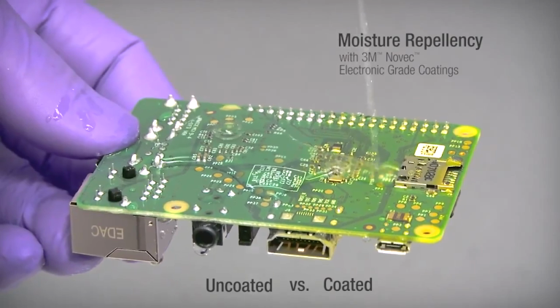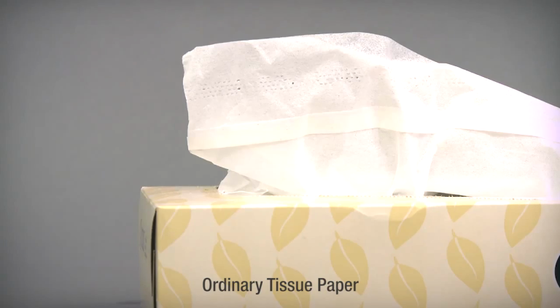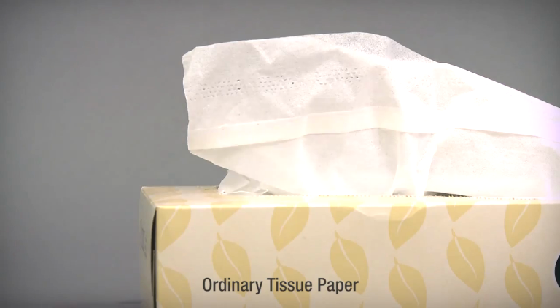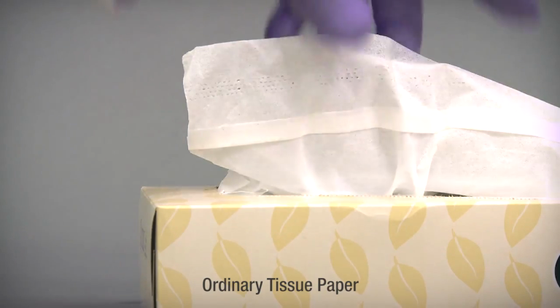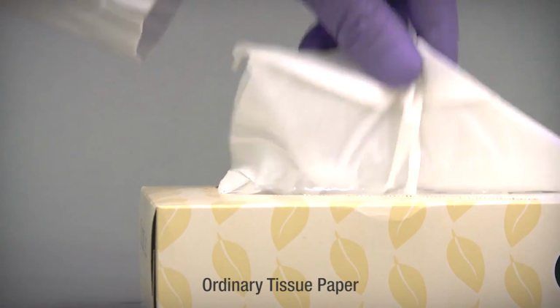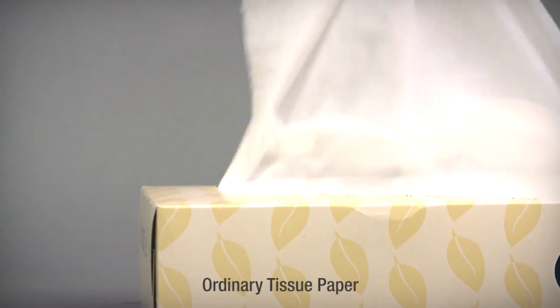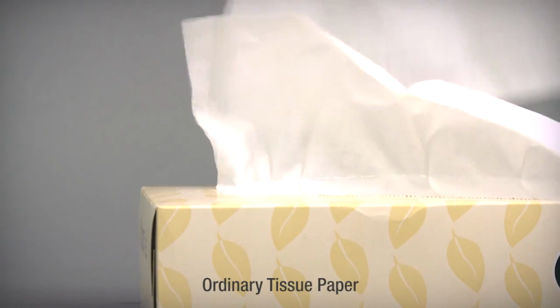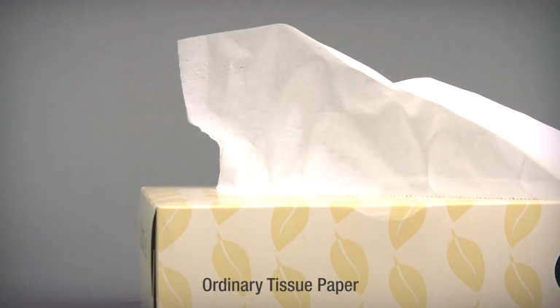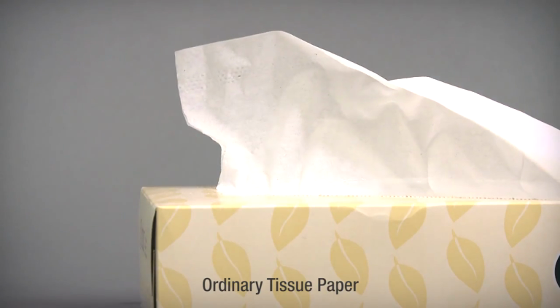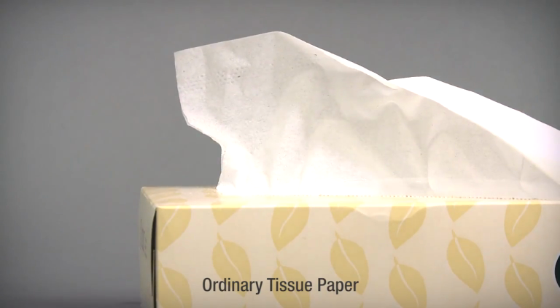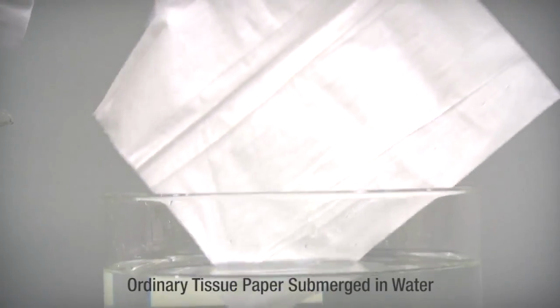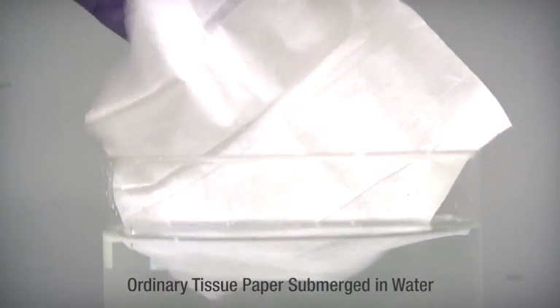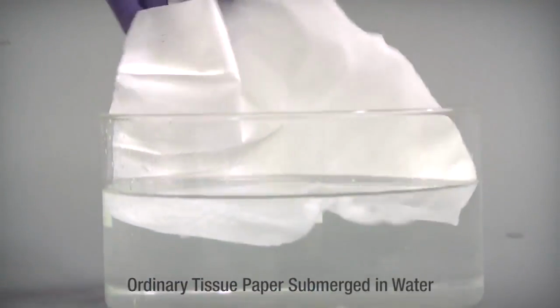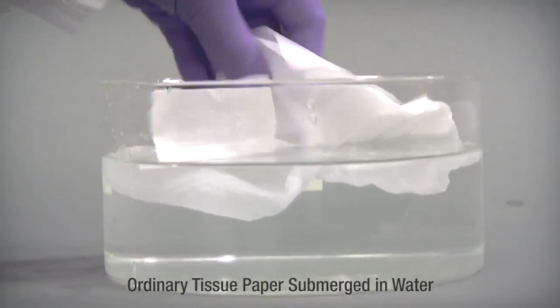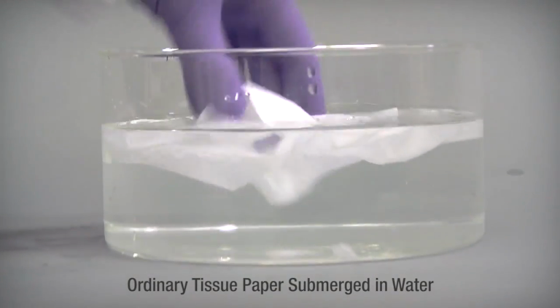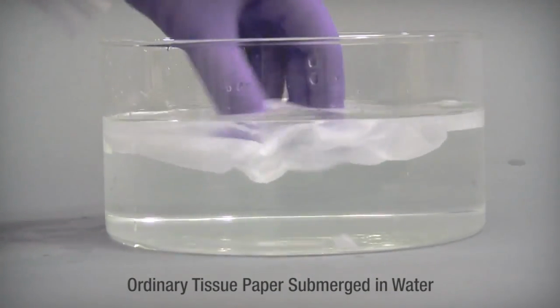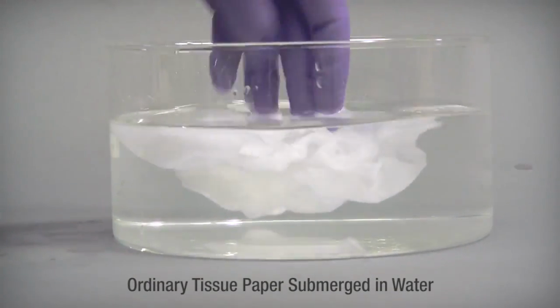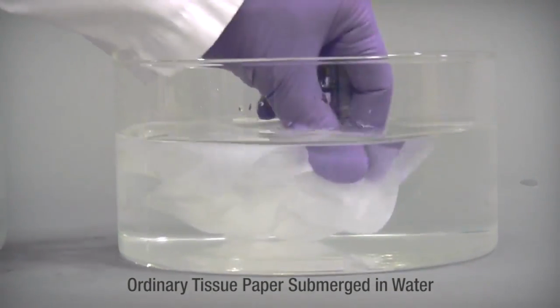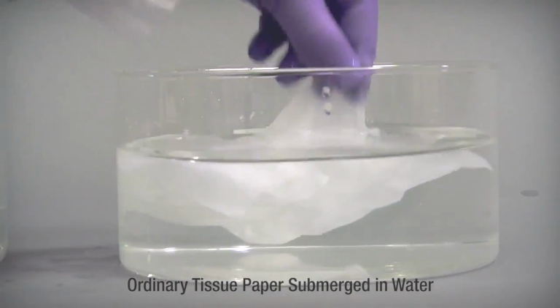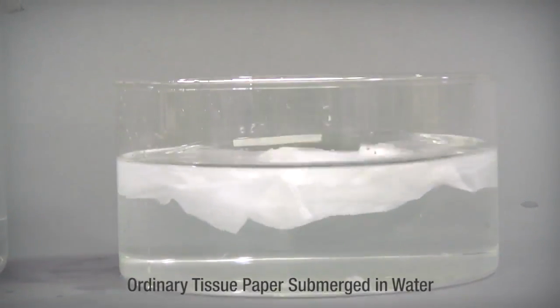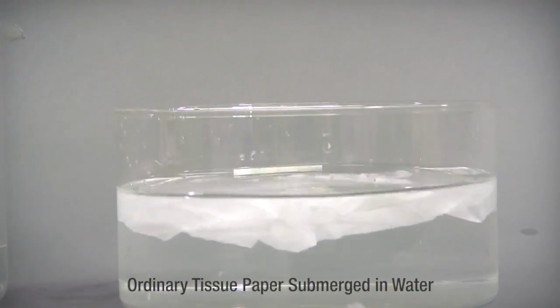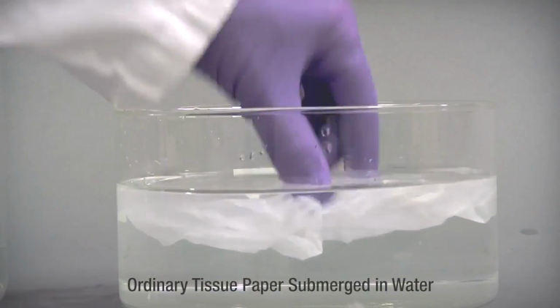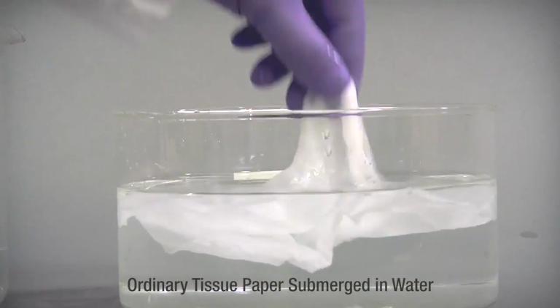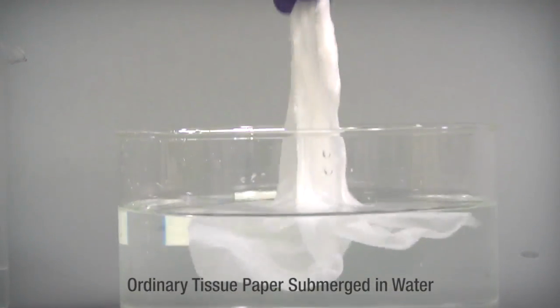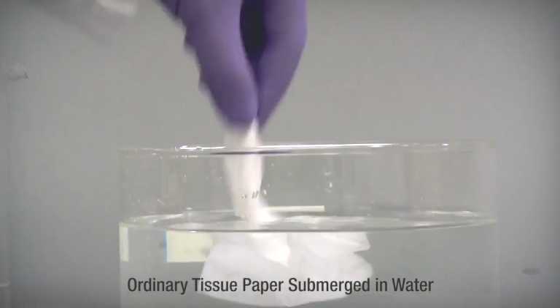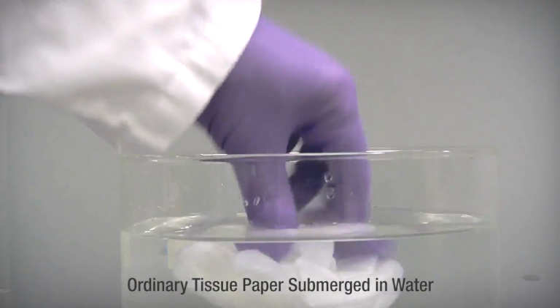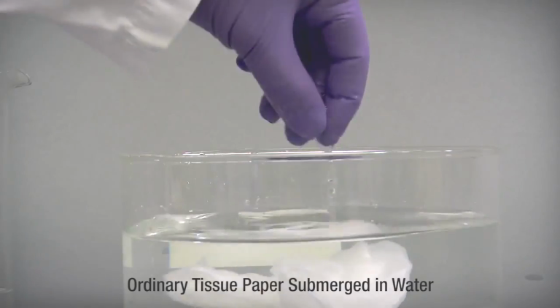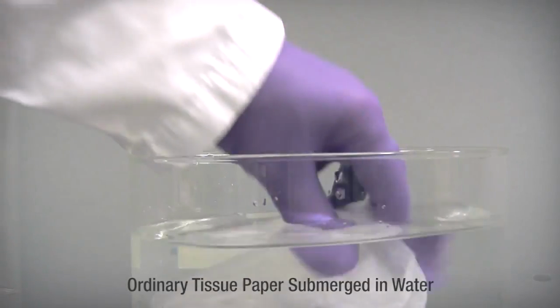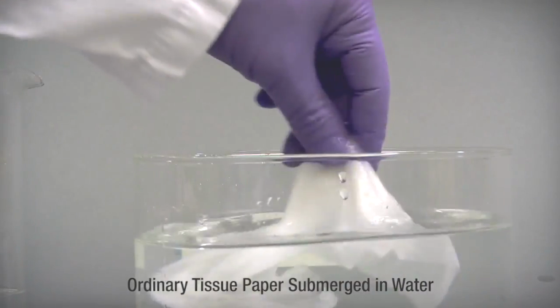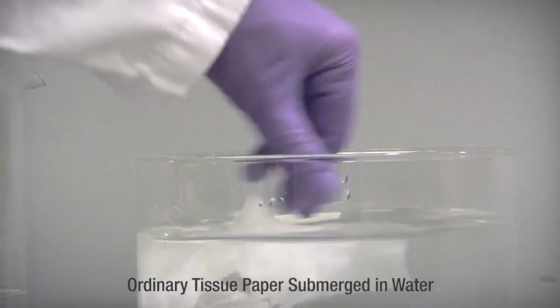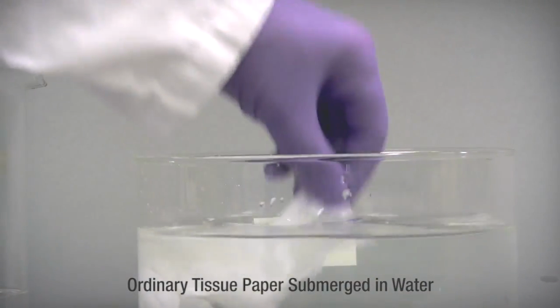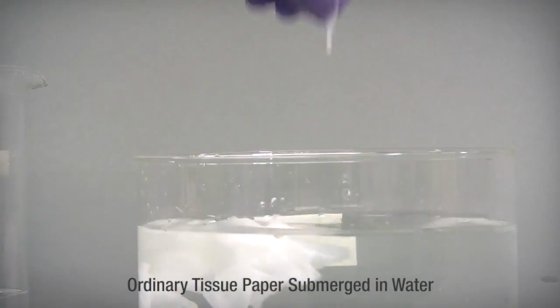Novec electronic grade coatings can help provide protection and repellency for the most delicate materials. To demonstrate this, let's take a look at how an ordinary tissue reacts when submerged in water. It absorbs the water and breaks down.